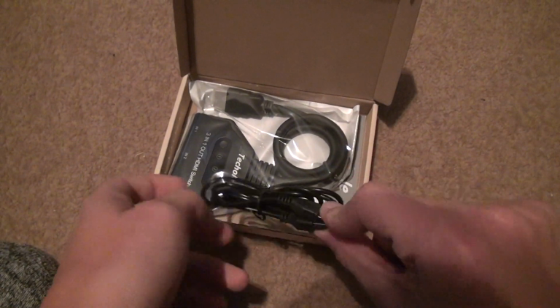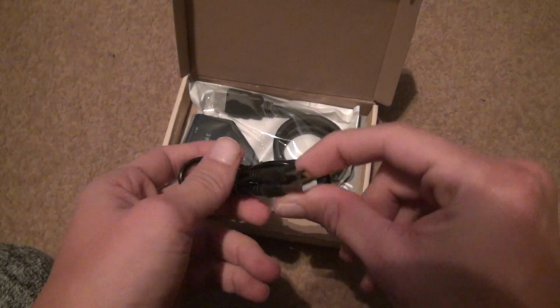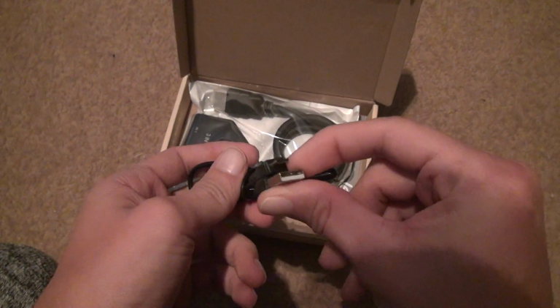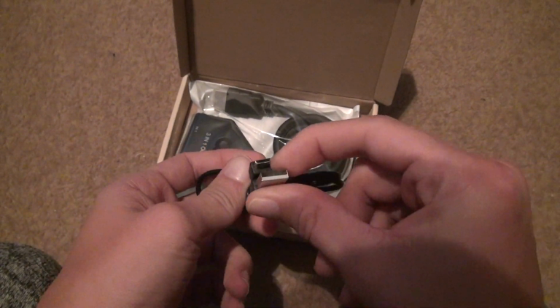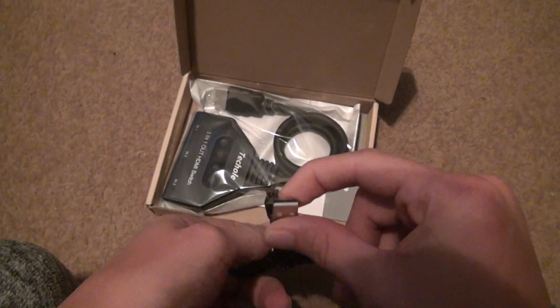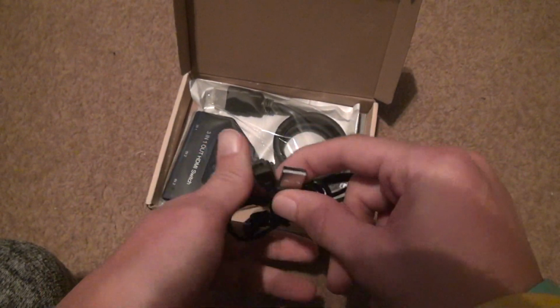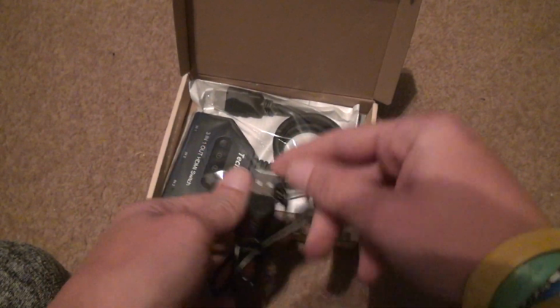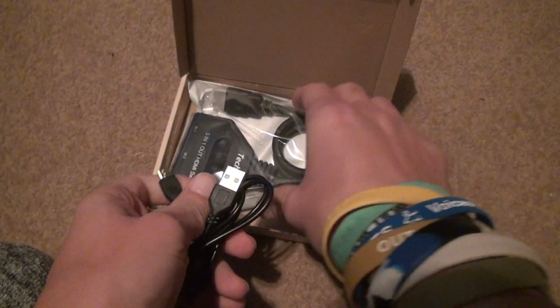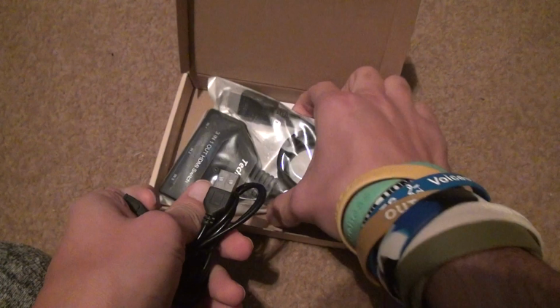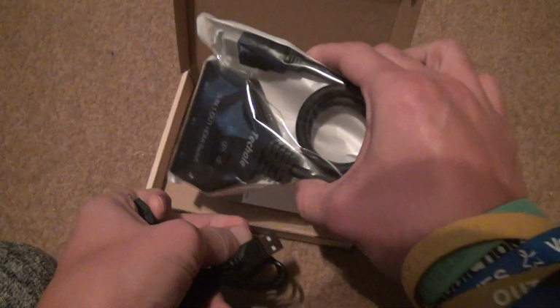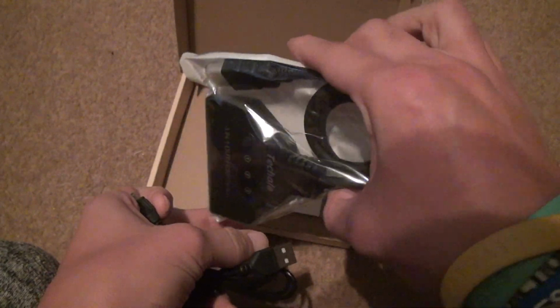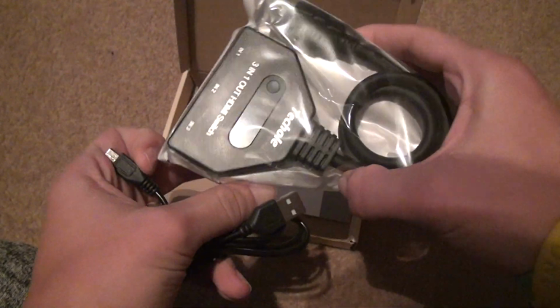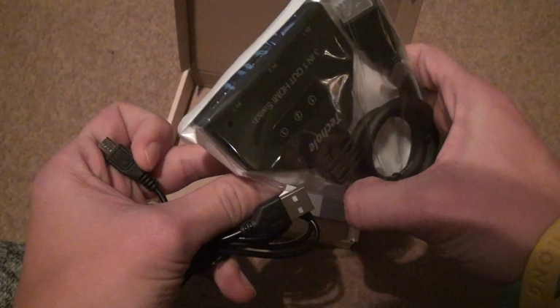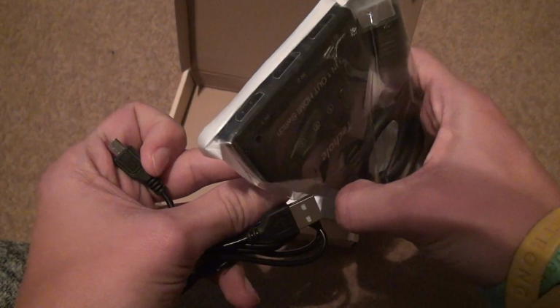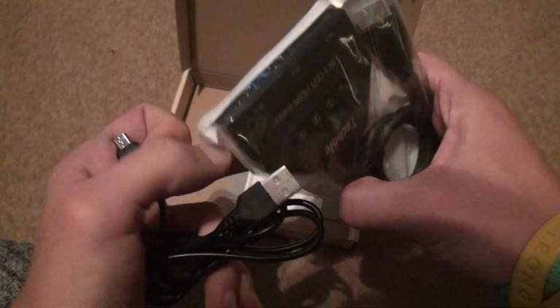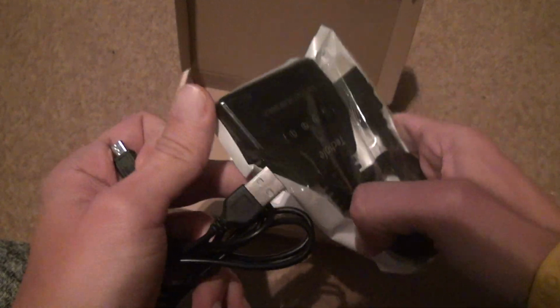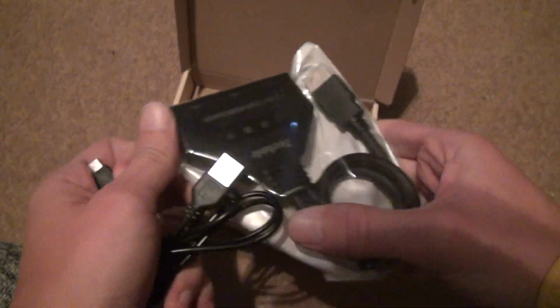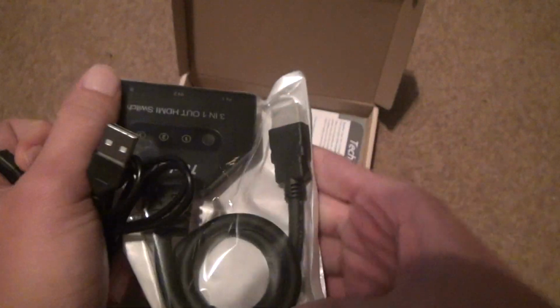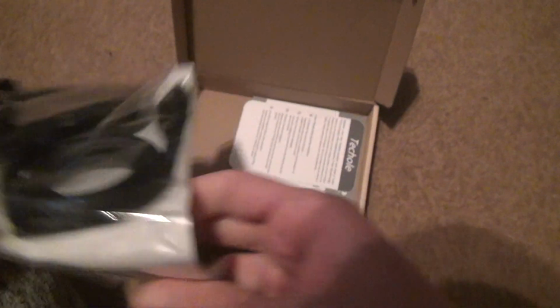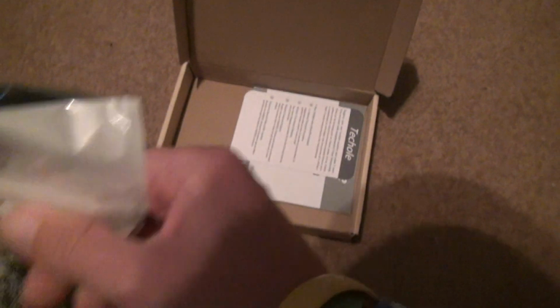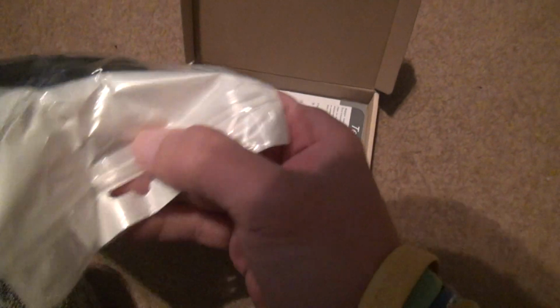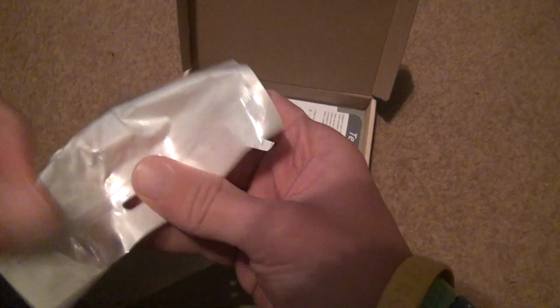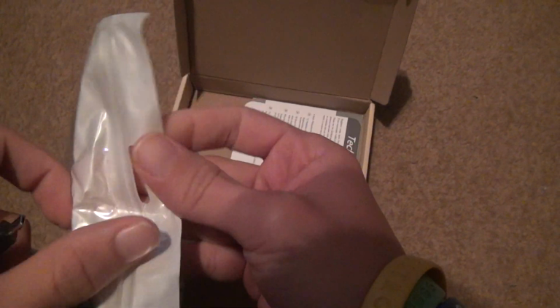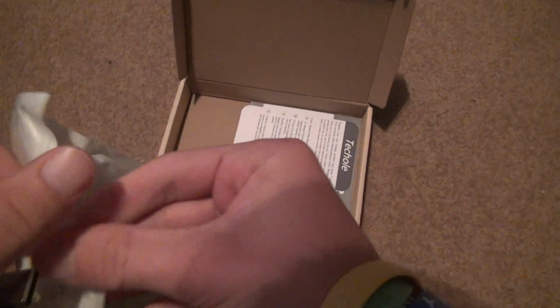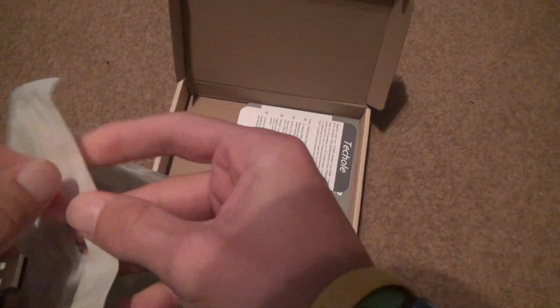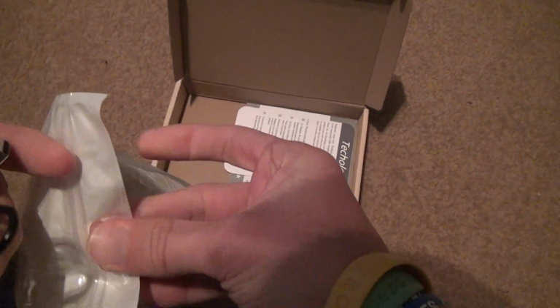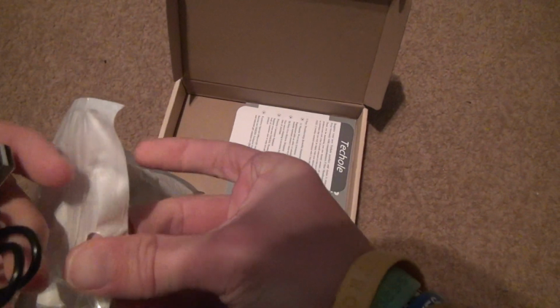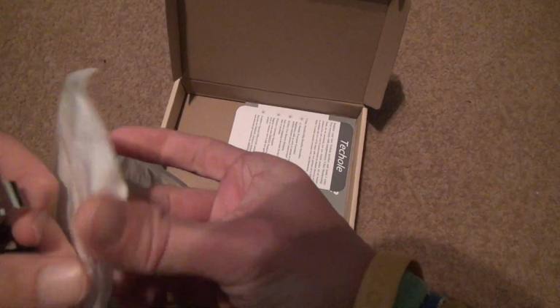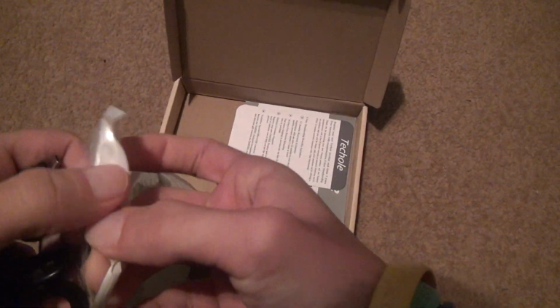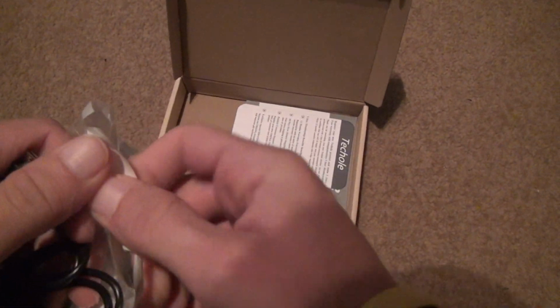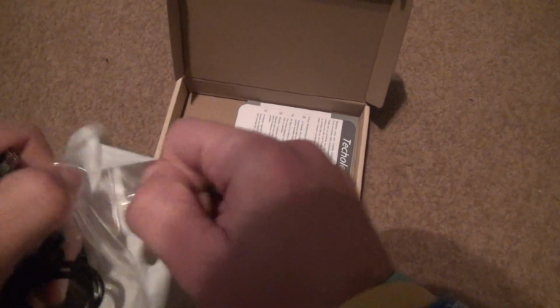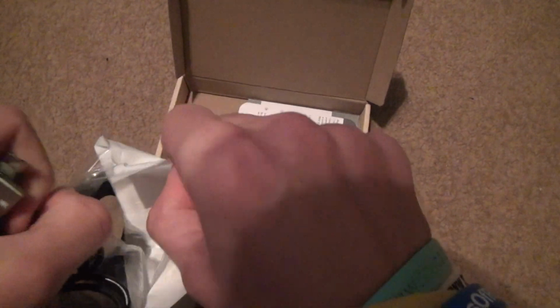Uh-oh. Don't tell me this needs power. I hope not. Let's take it out of the packaging first. Why else would it come with a USB cable?